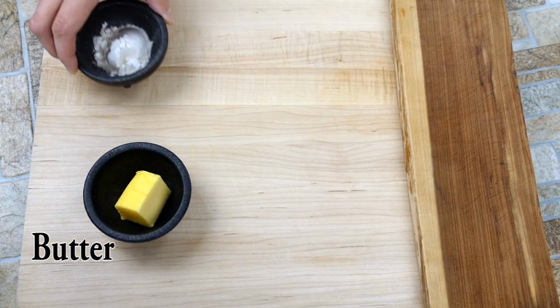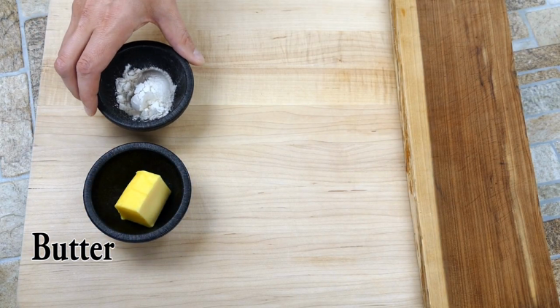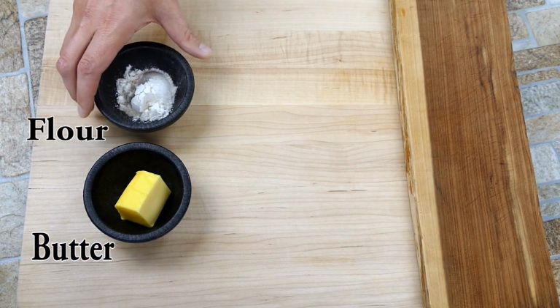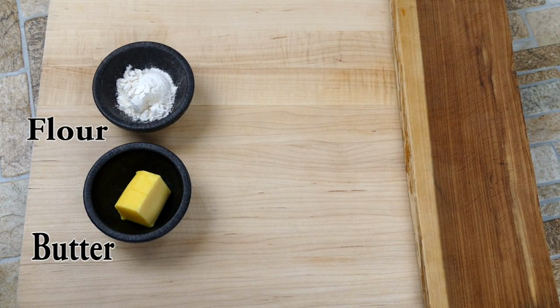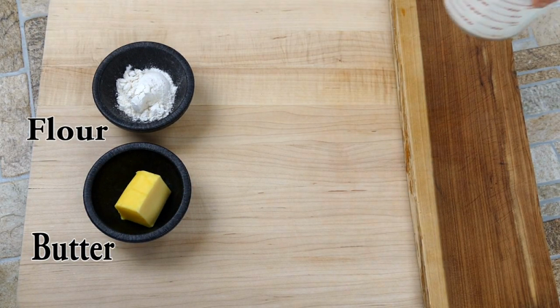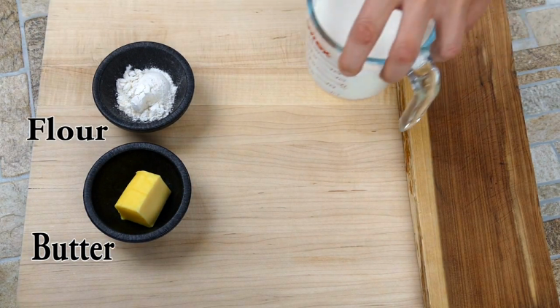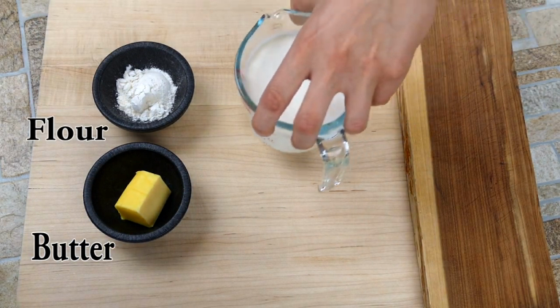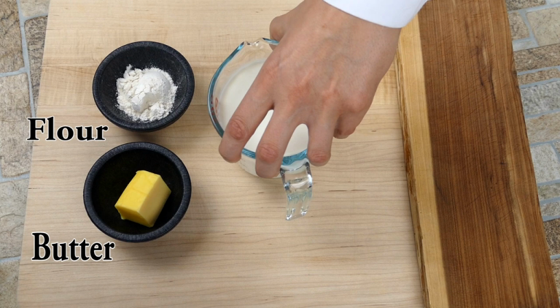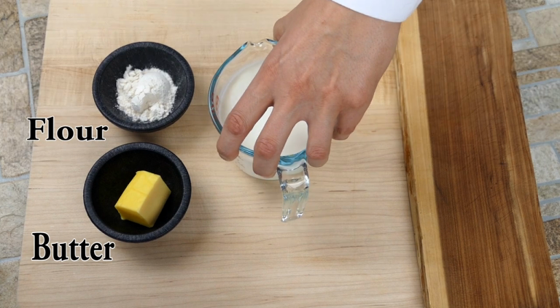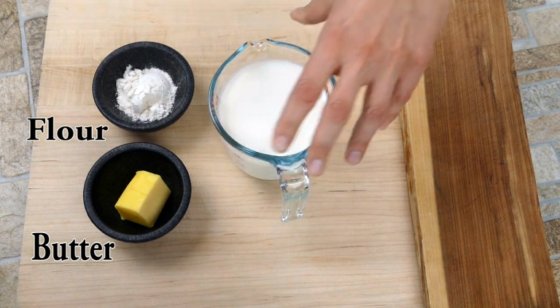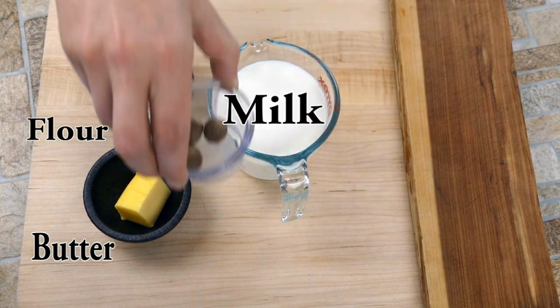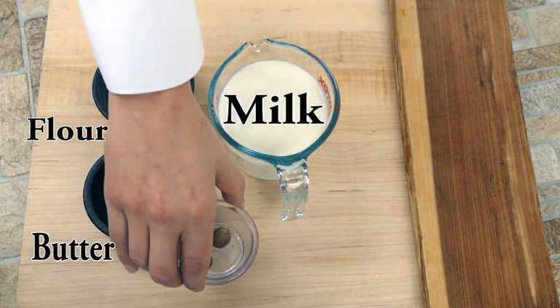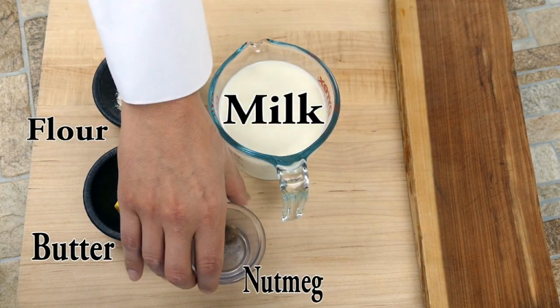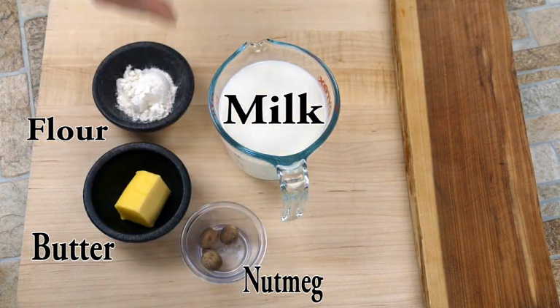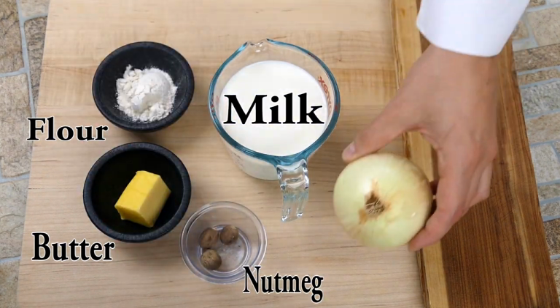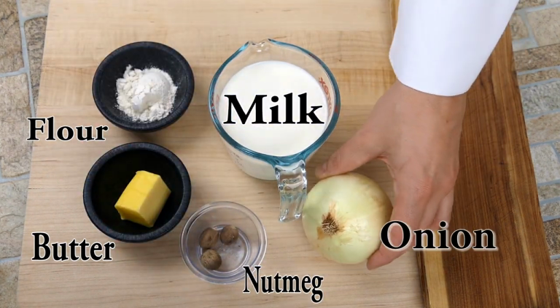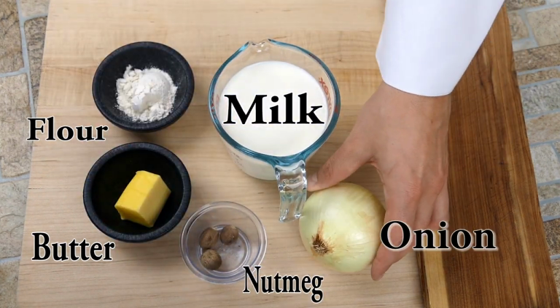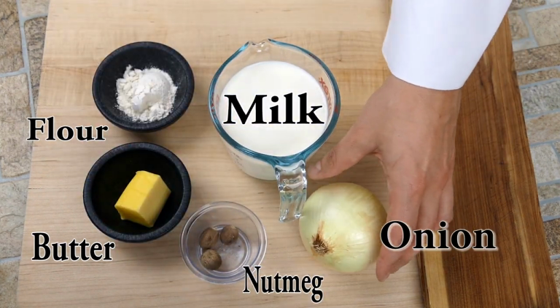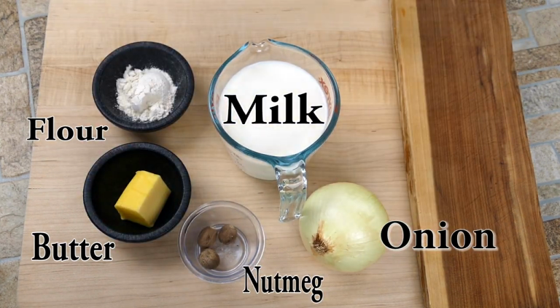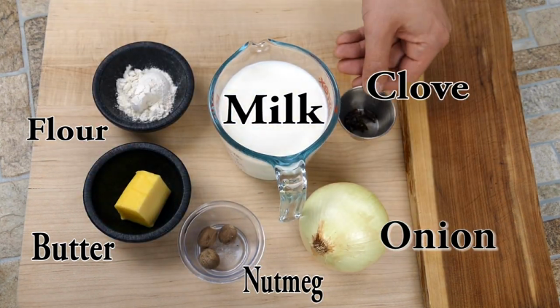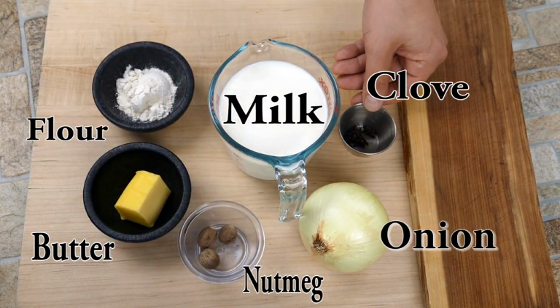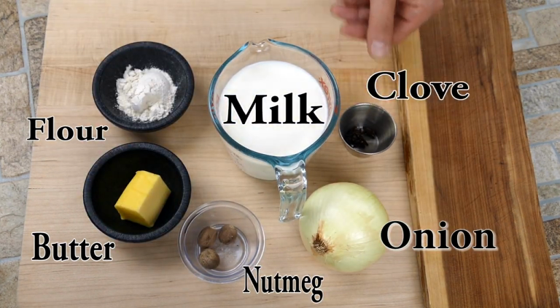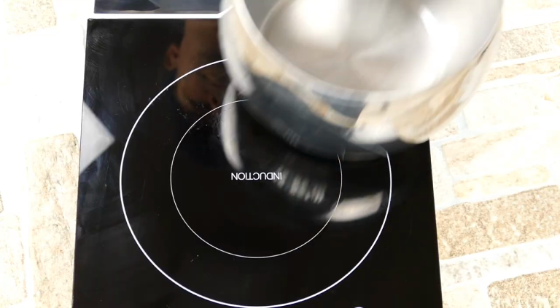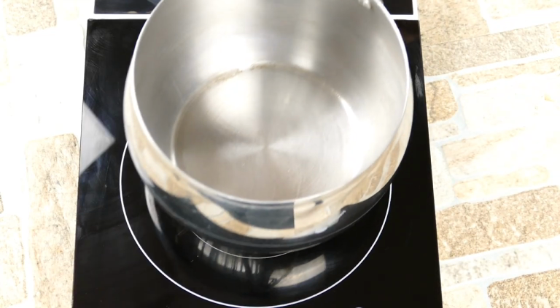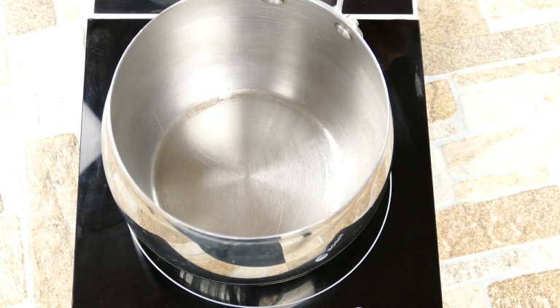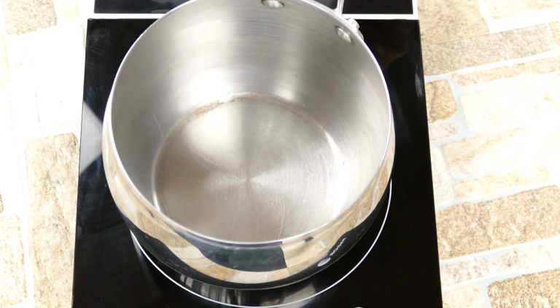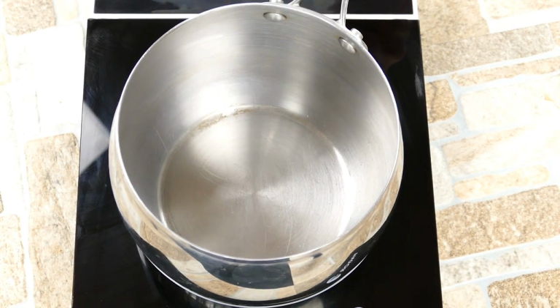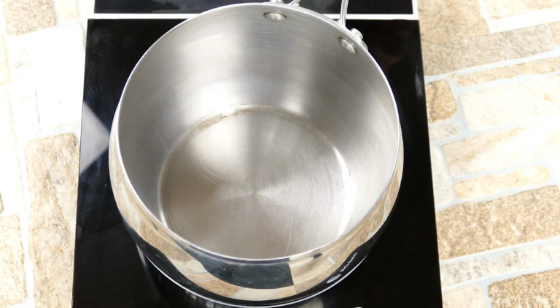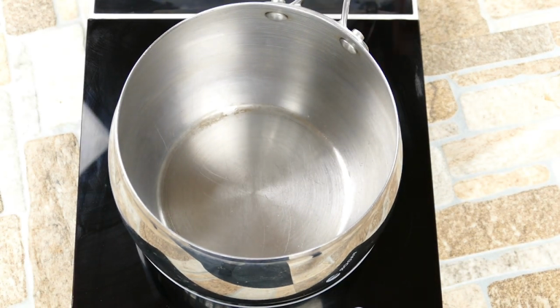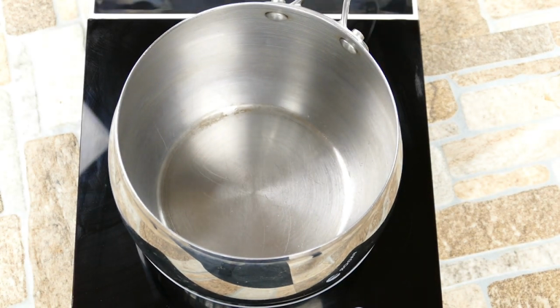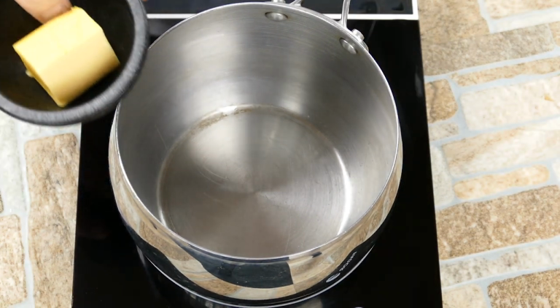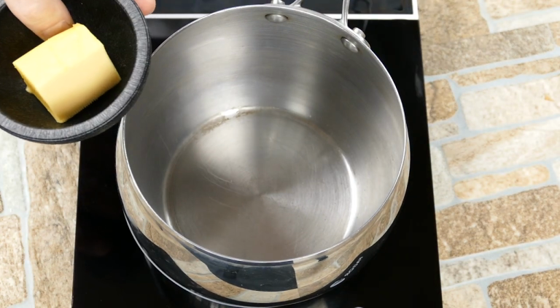So here are our ingredients. We're going to use high quality butter, some flour, some whole milk, some nutmeg. We're going to use half of an onion and a cool ingredient — some cloves. This is a very traditional classic French bechamel.